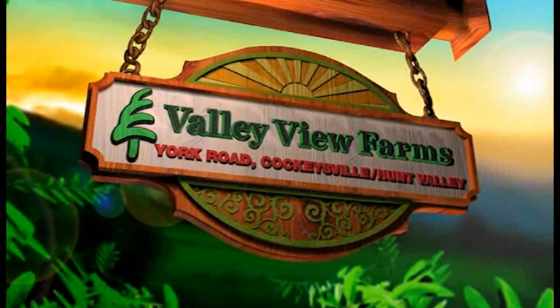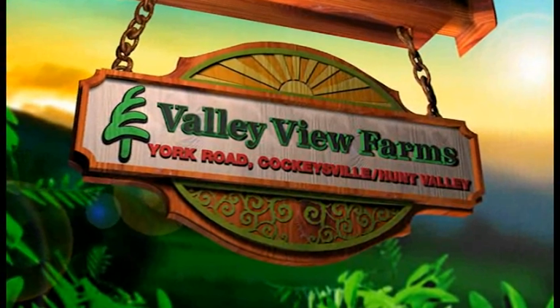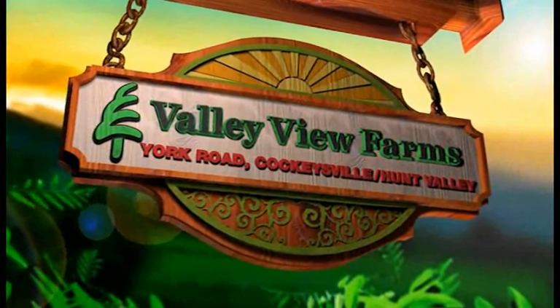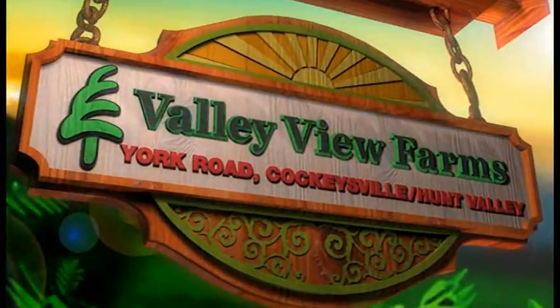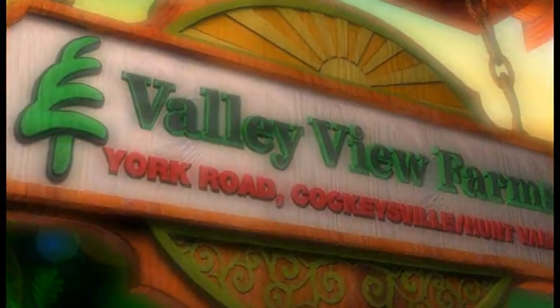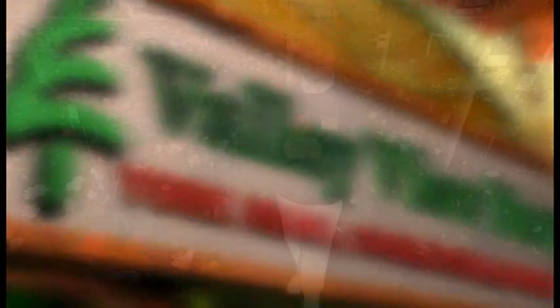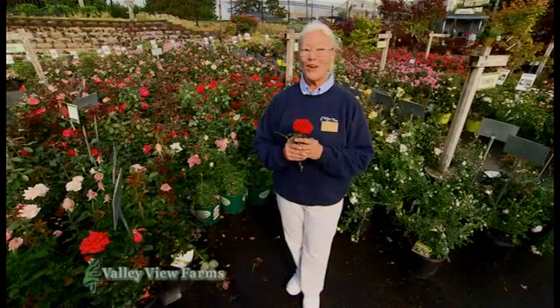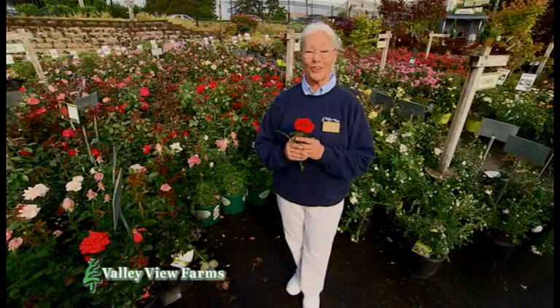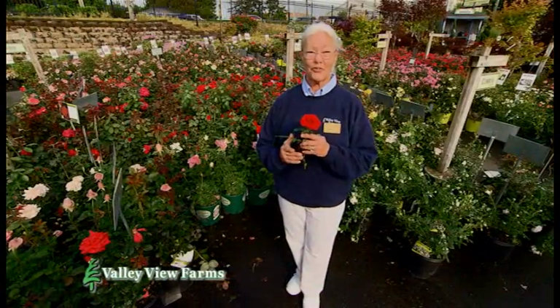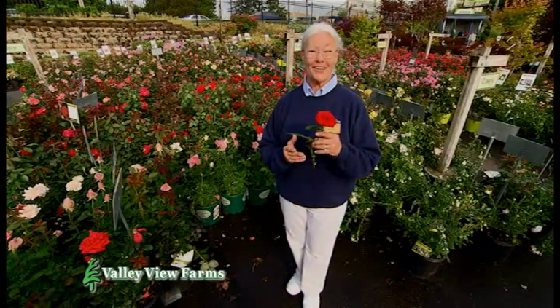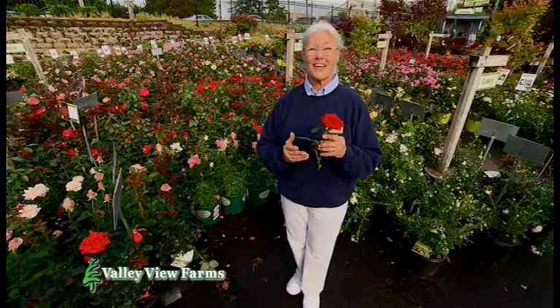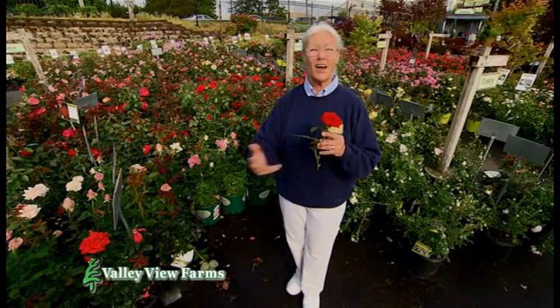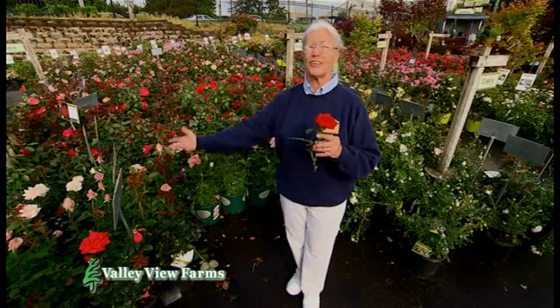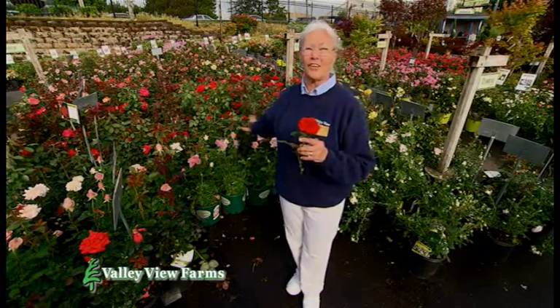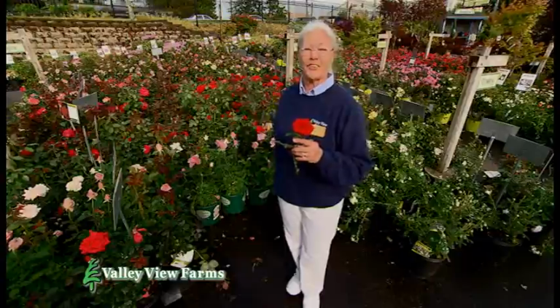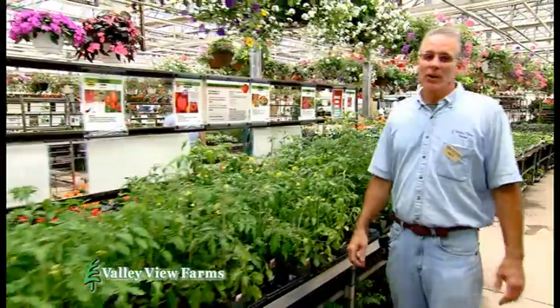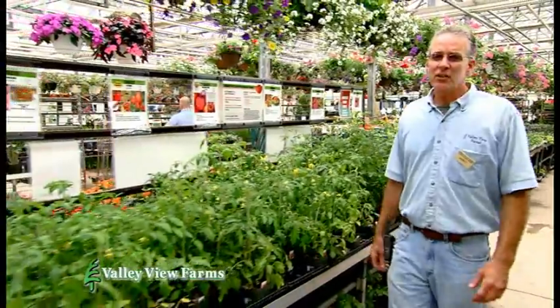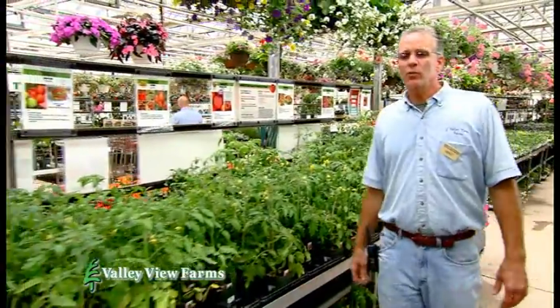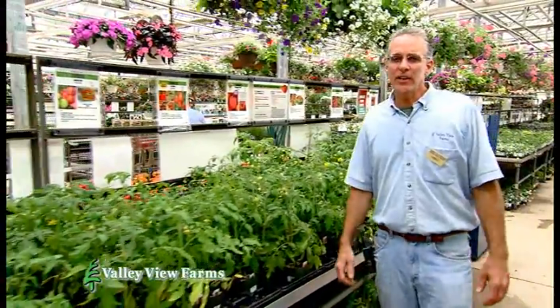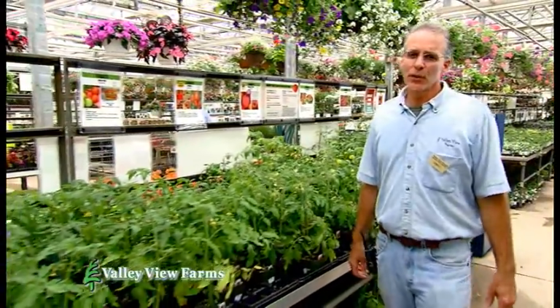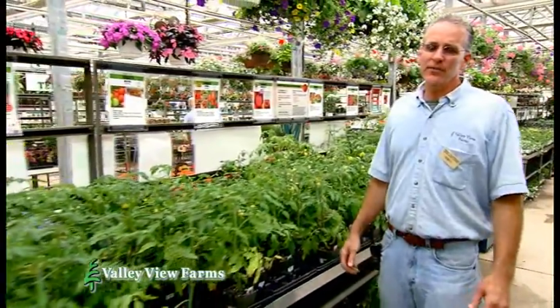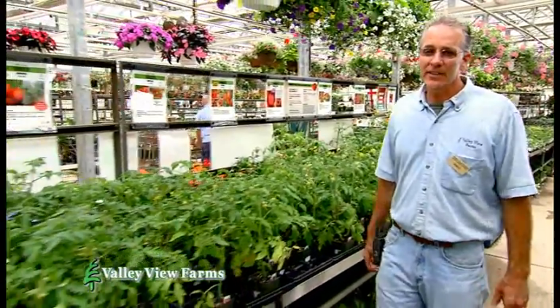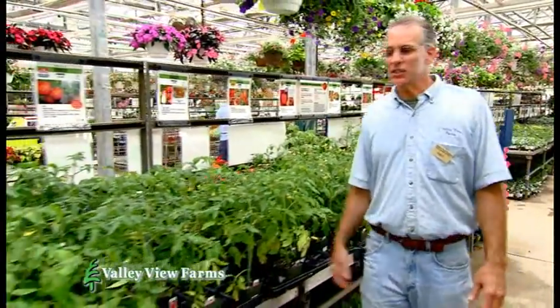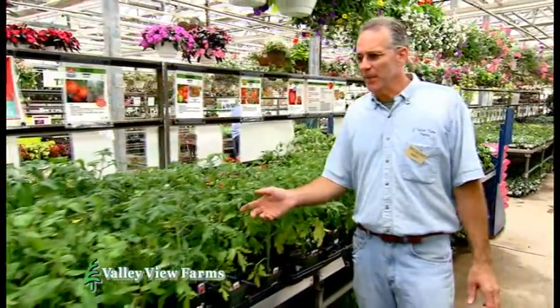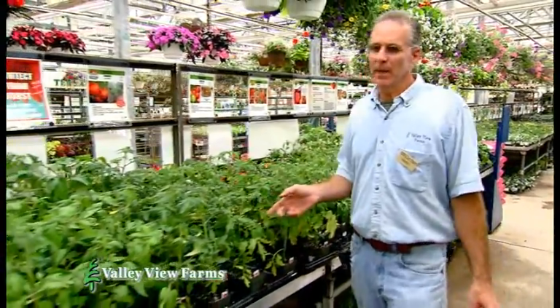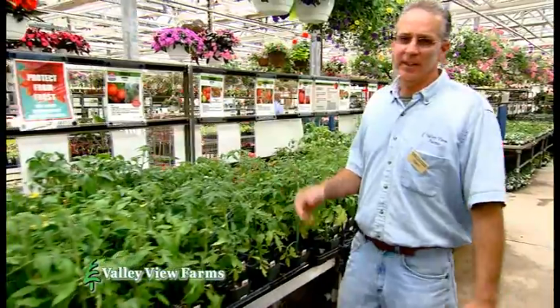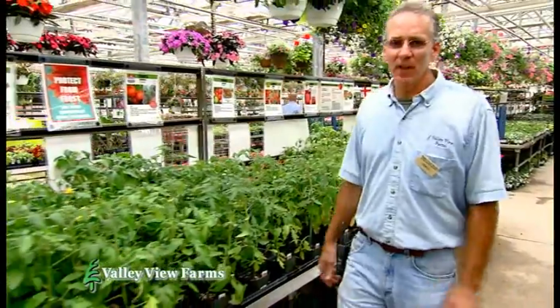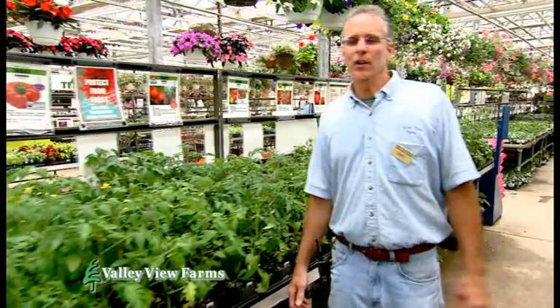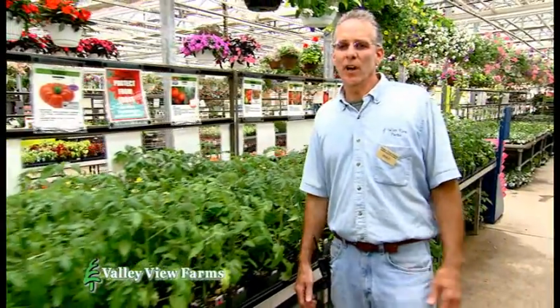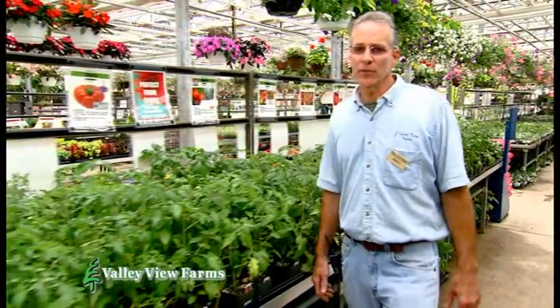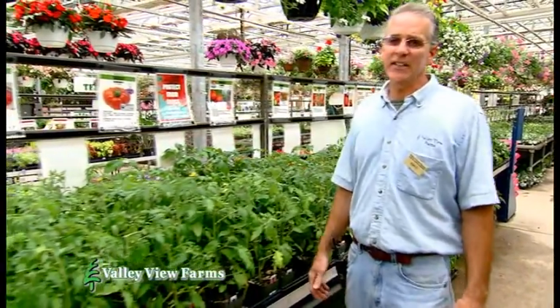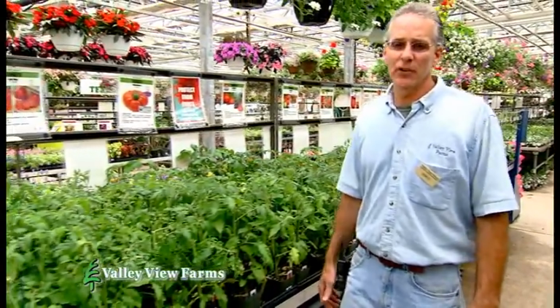Spring has arrived at Valley View Farms. Roses aren't just red here — they come in hundreds of colors. Want a kitchen garden? We carry over 35 varieties each of tomato and pepper plants, plus over a hundred varieties of herbs.